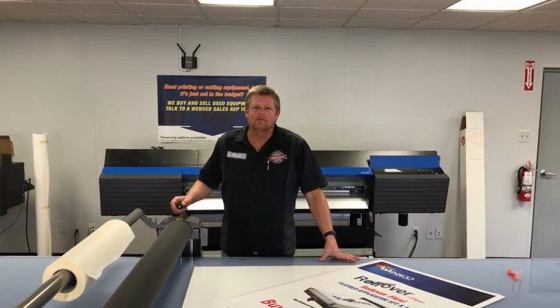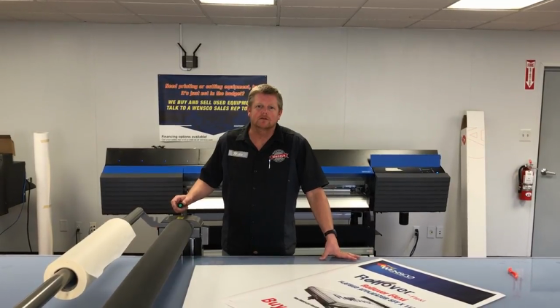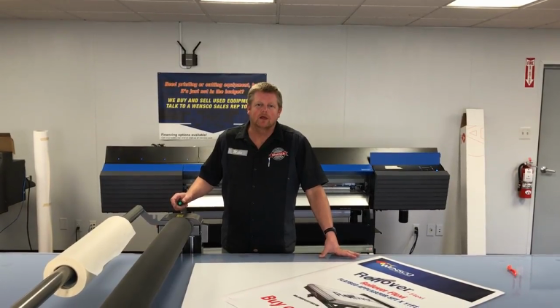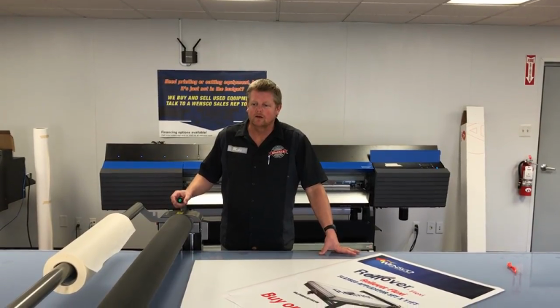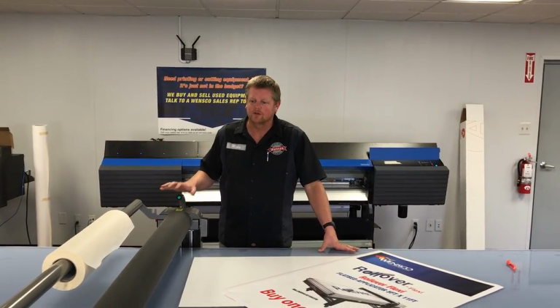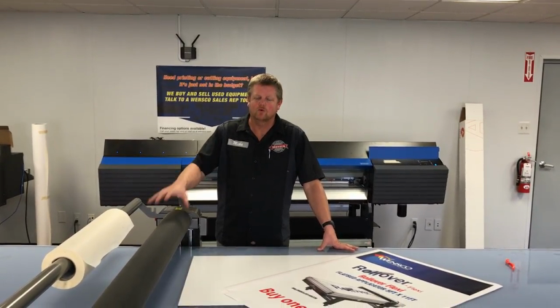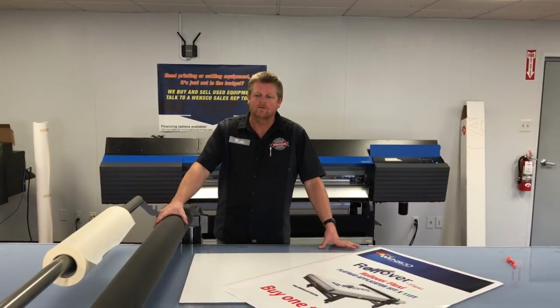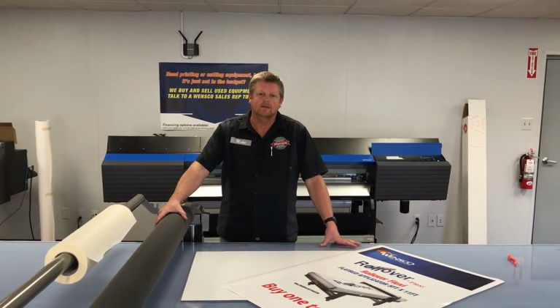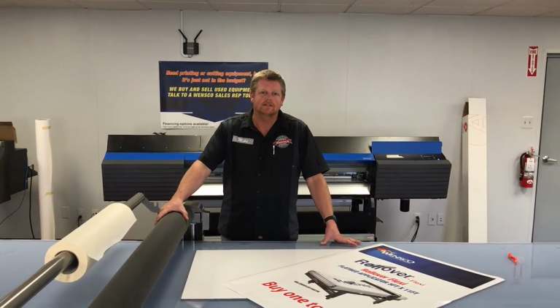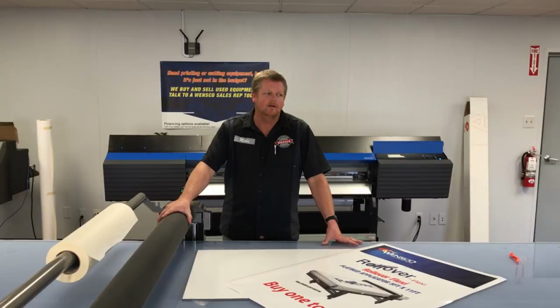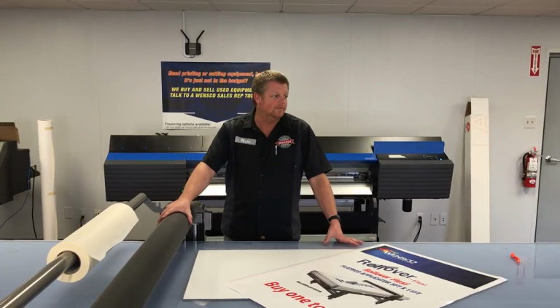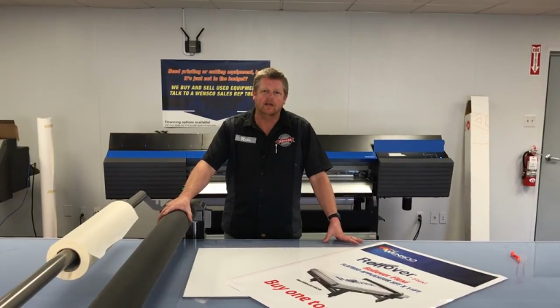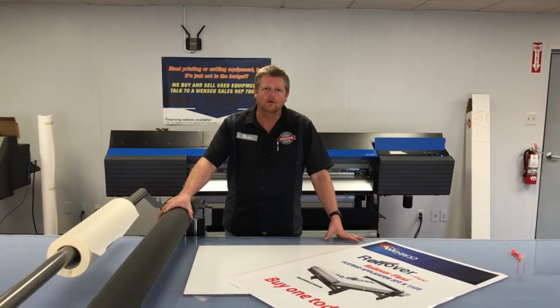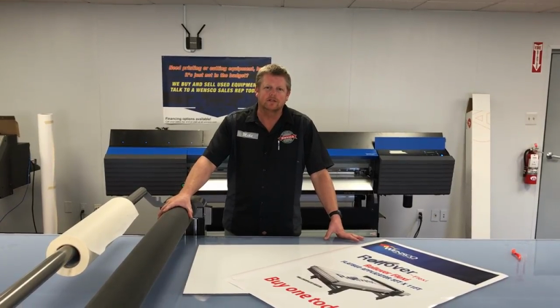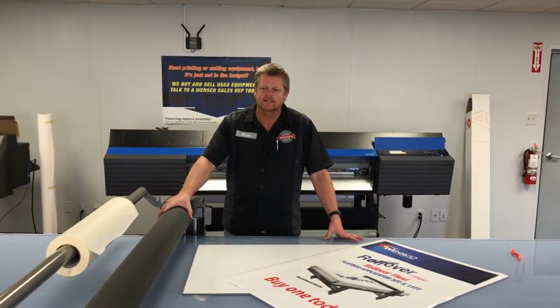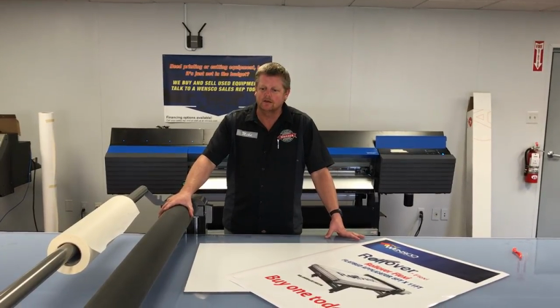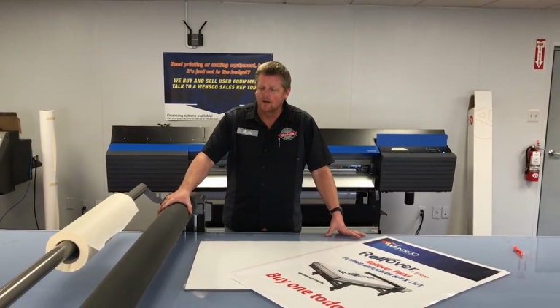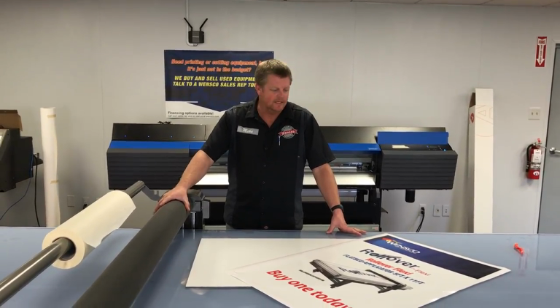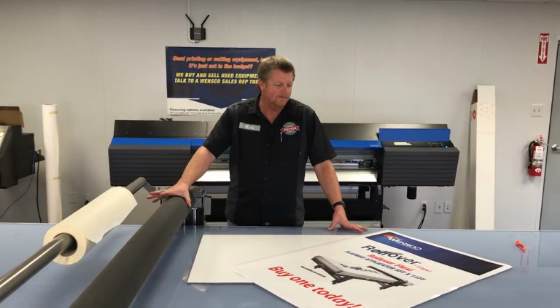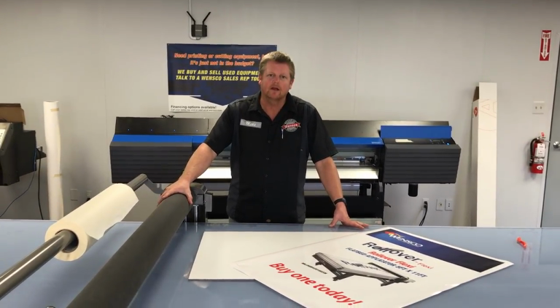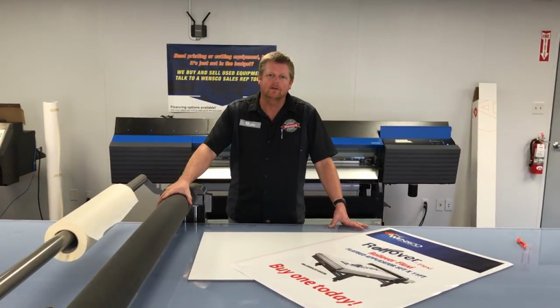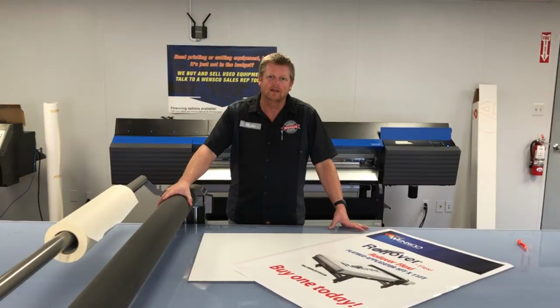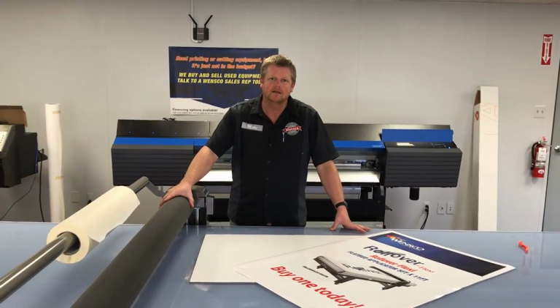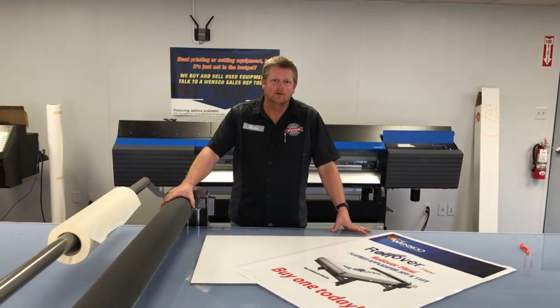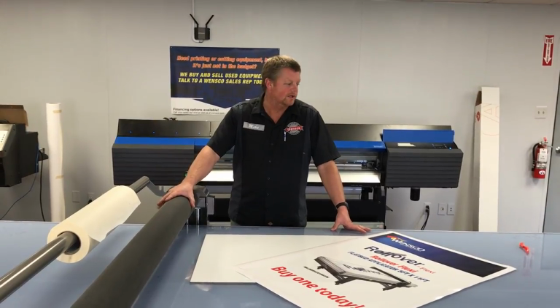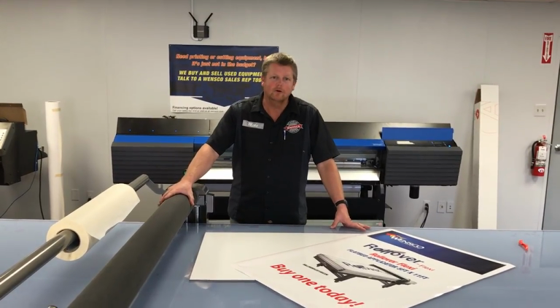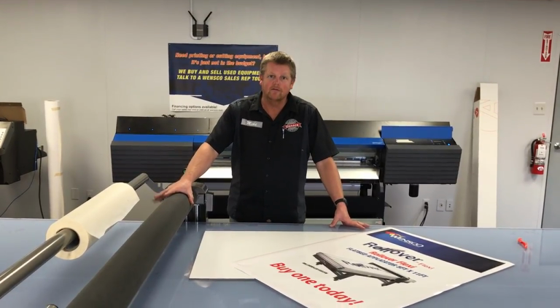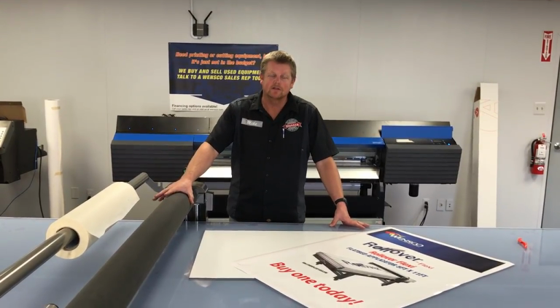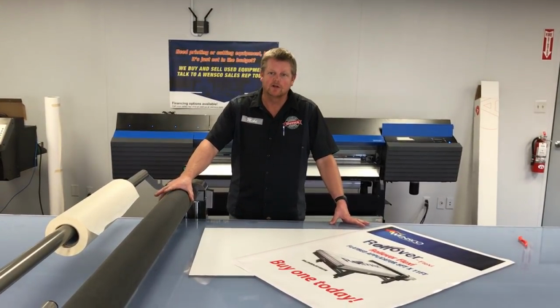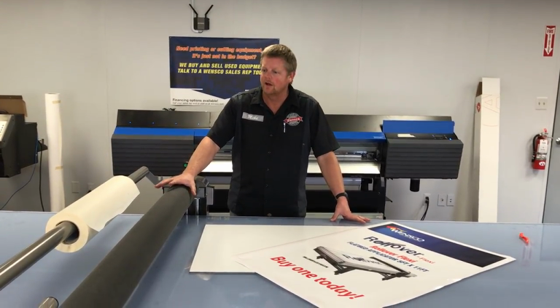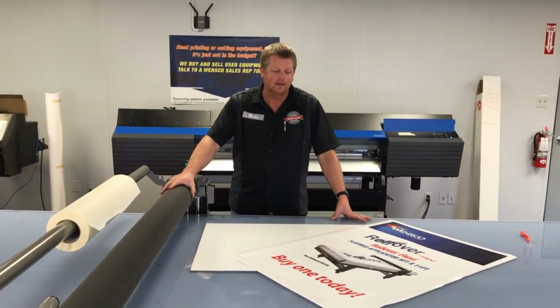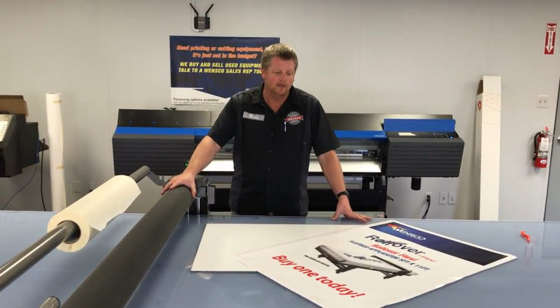This is Mike from Wensko Sign Supply showing you this rollover Flexi we have on sale this month, October 2016. It's on sale, about $500 off the list, plus we're giving you about $500 in material if you buy it this month.